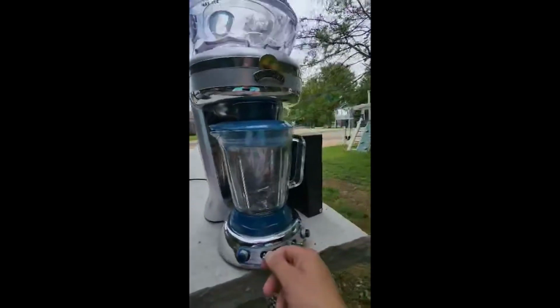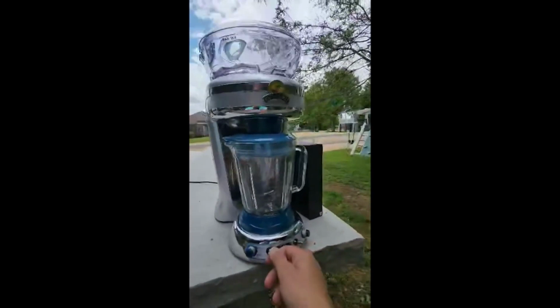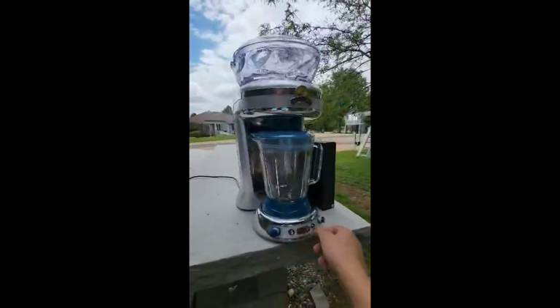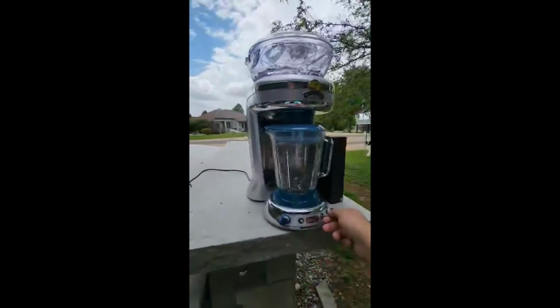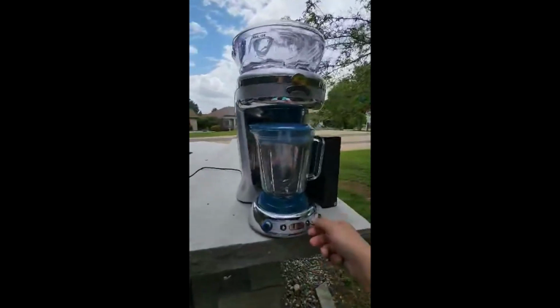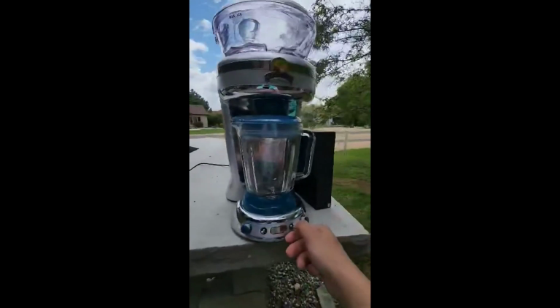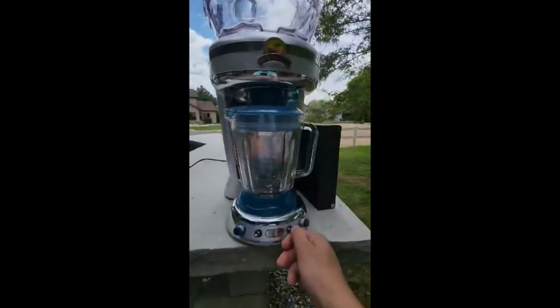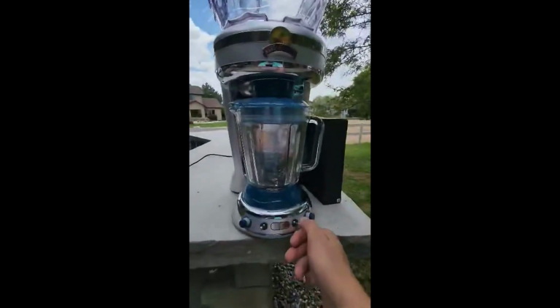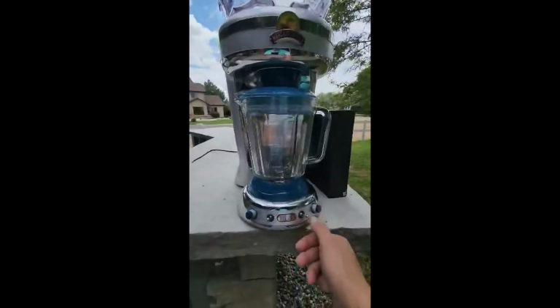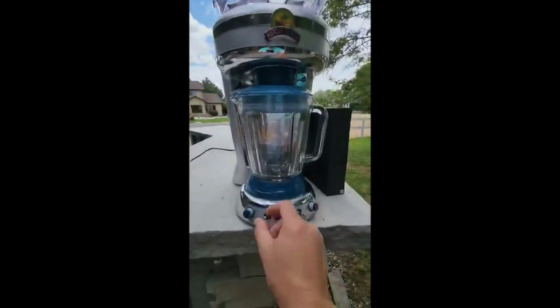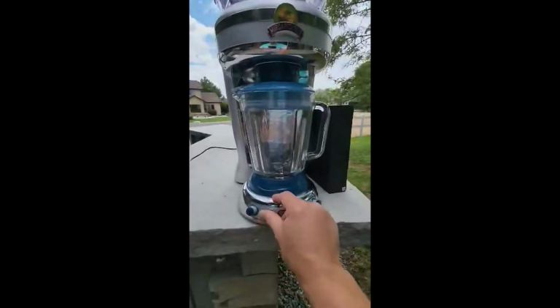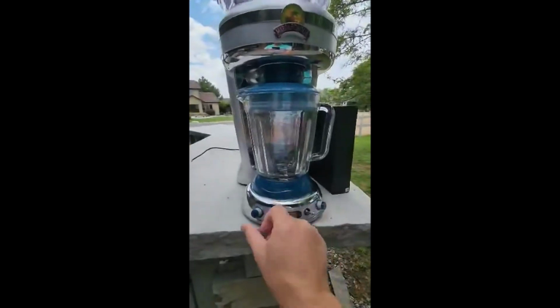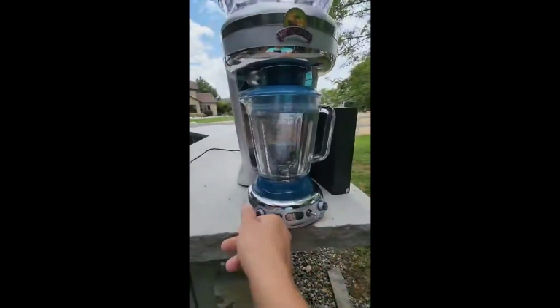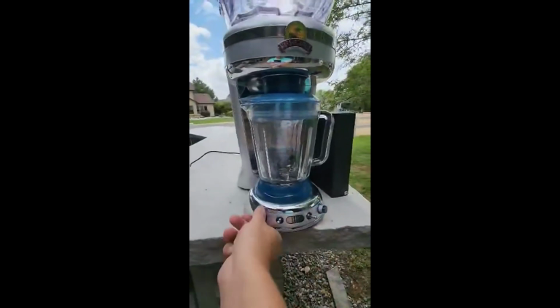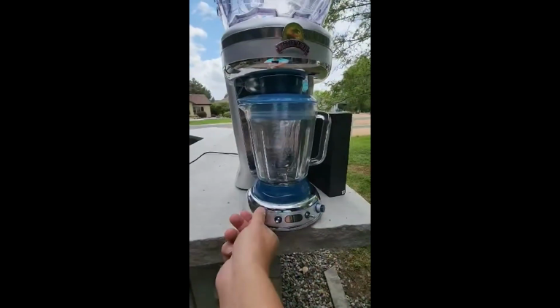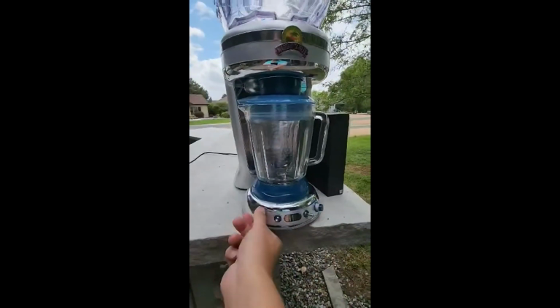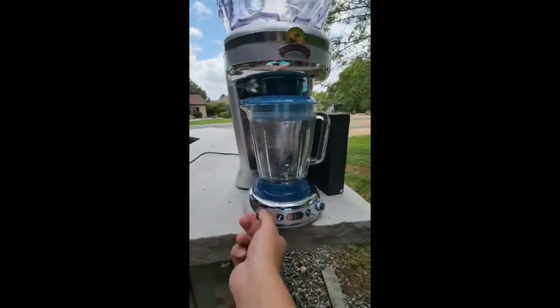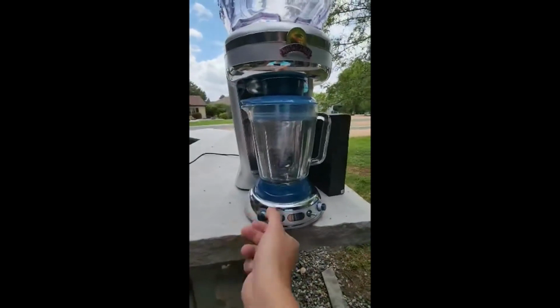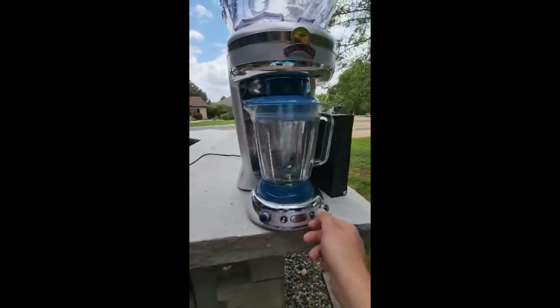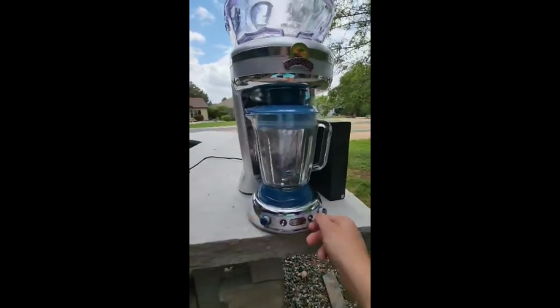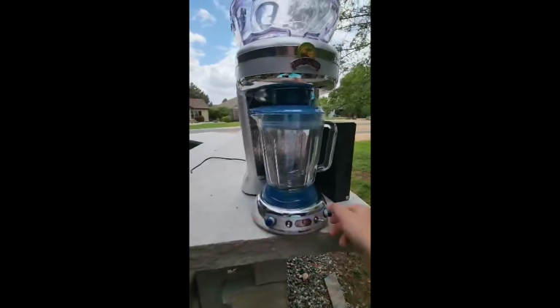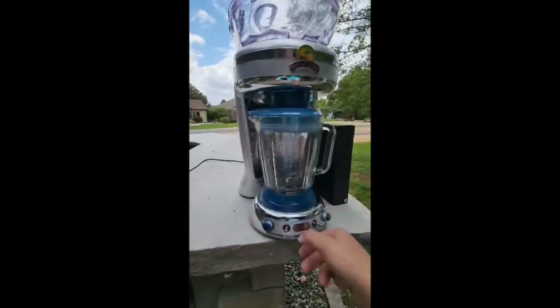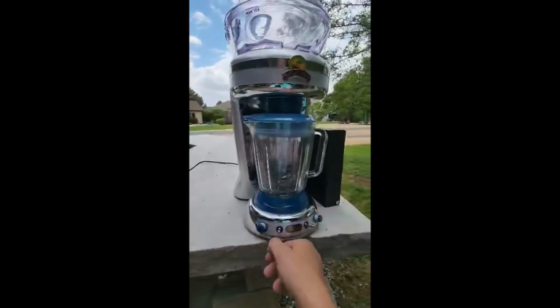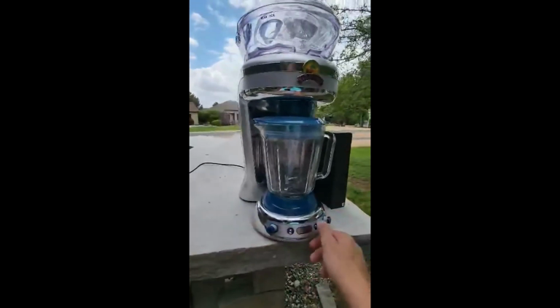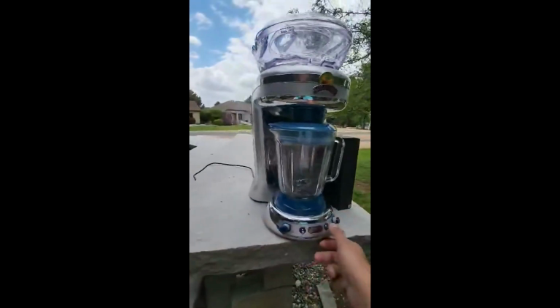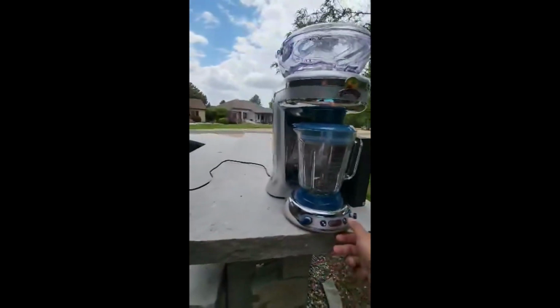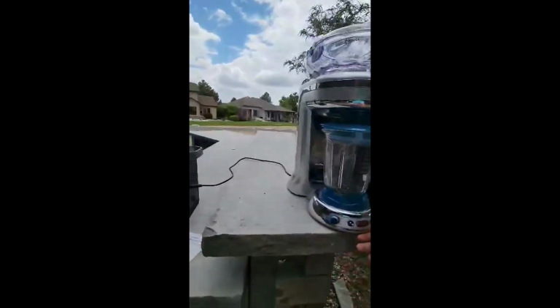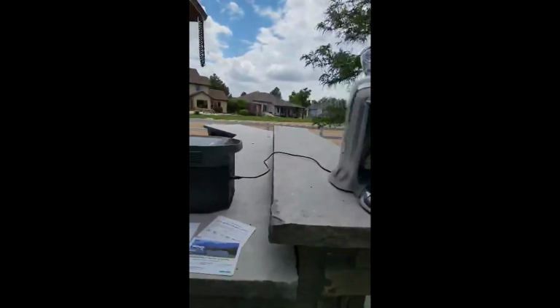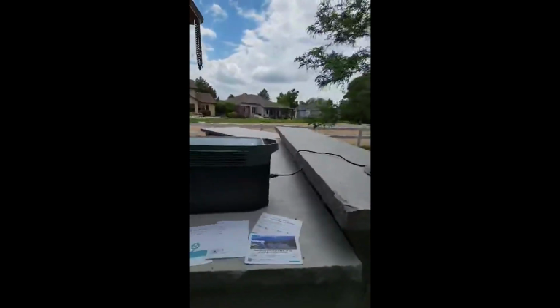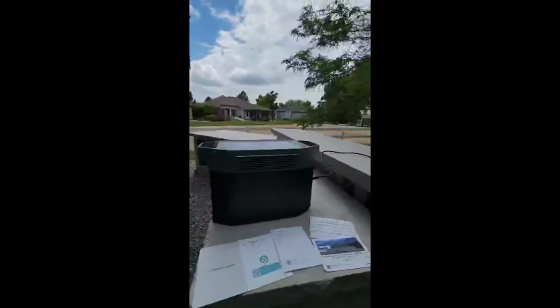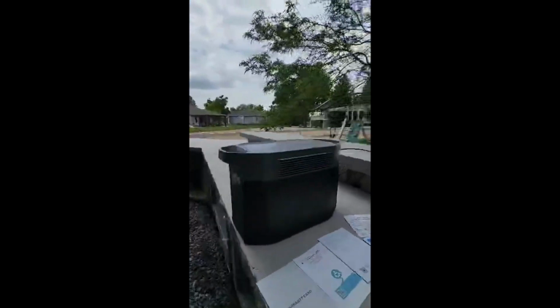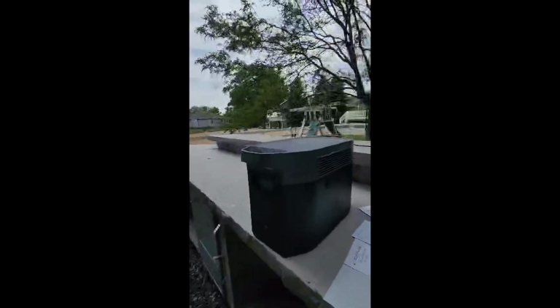We got it a lot to make margaritas, plus we camp a lot. As you can see, it easily powers it — no issues at all.